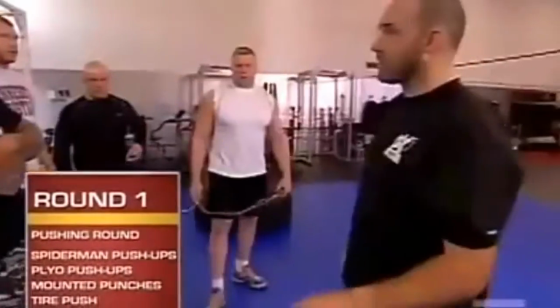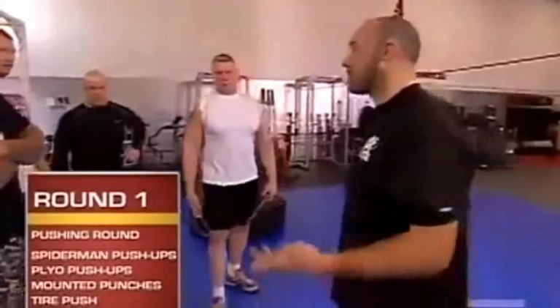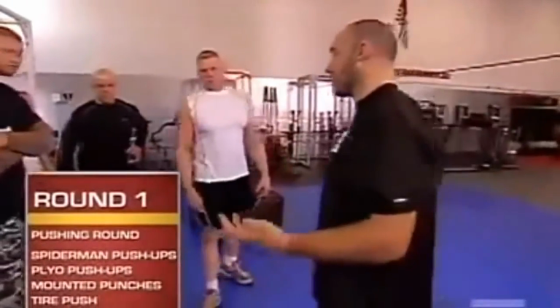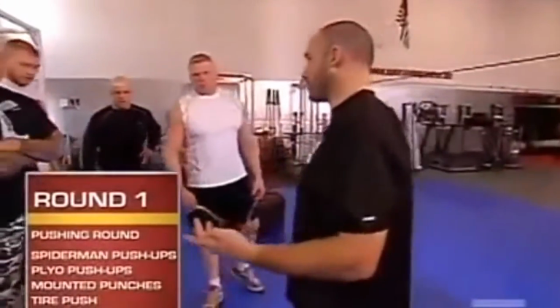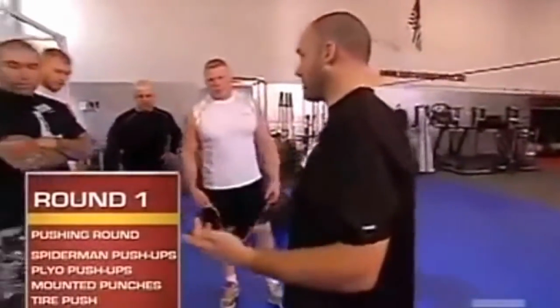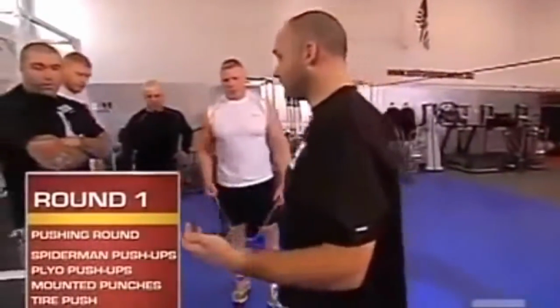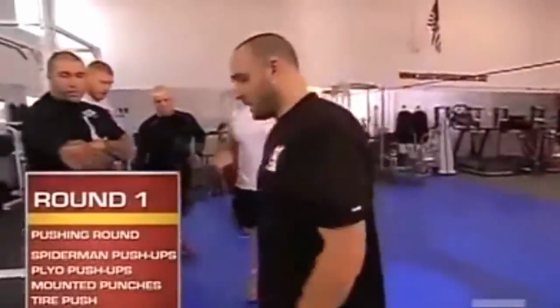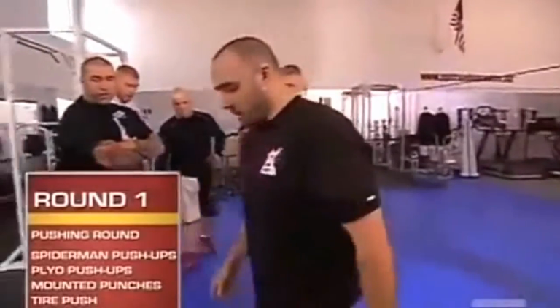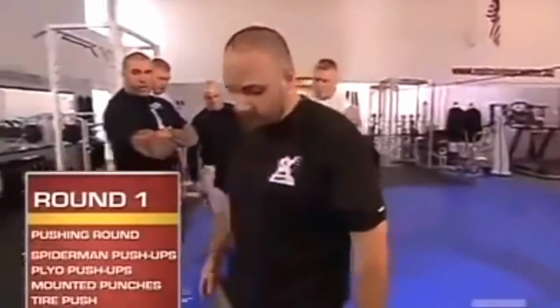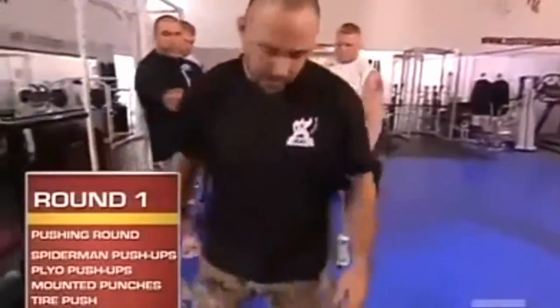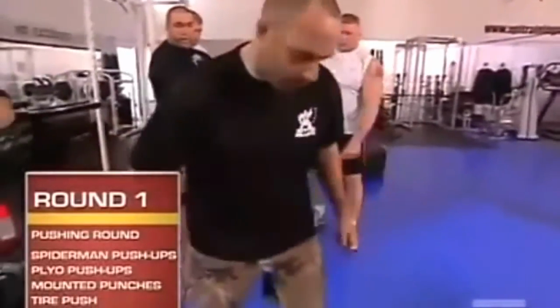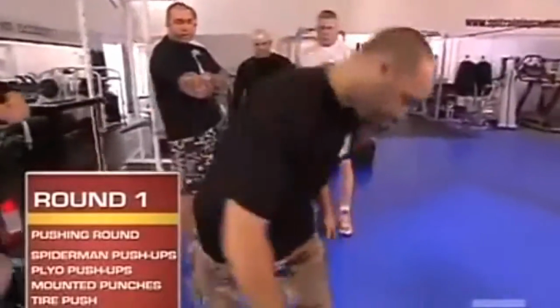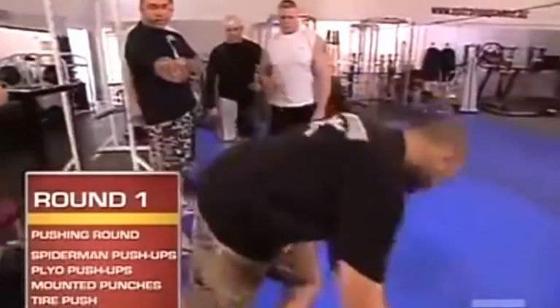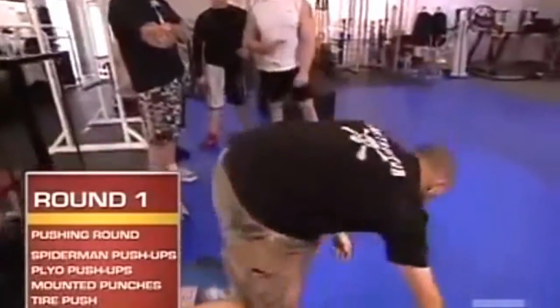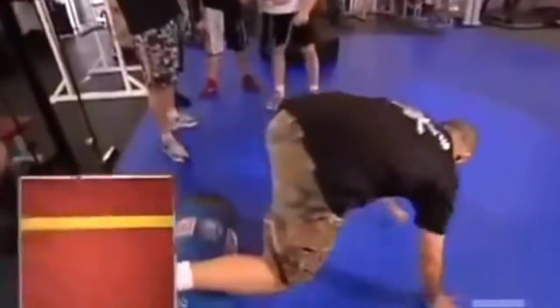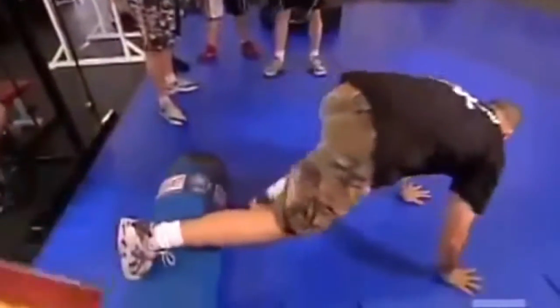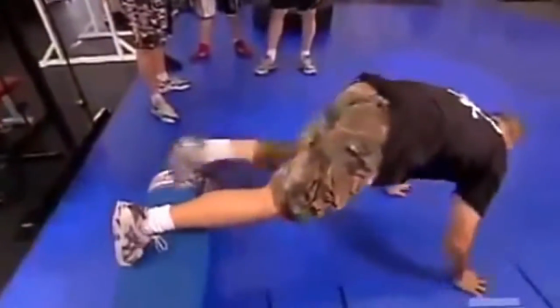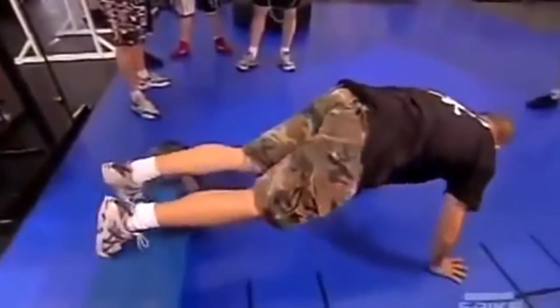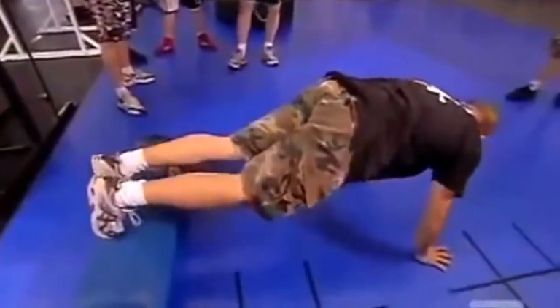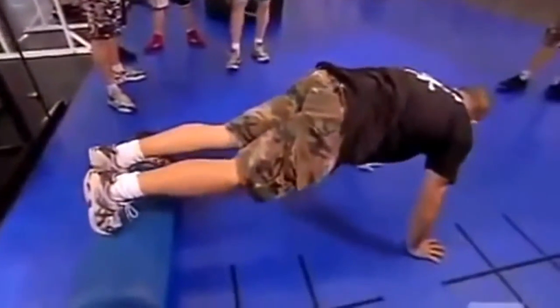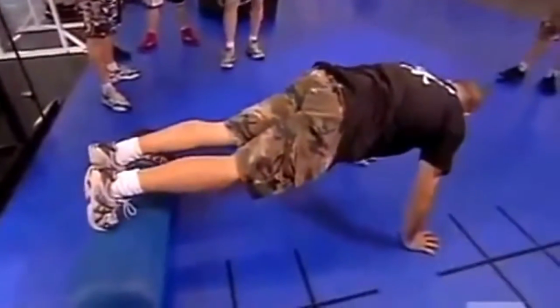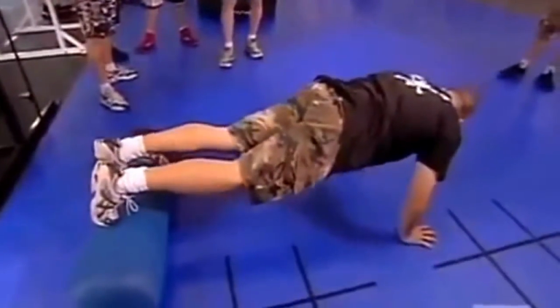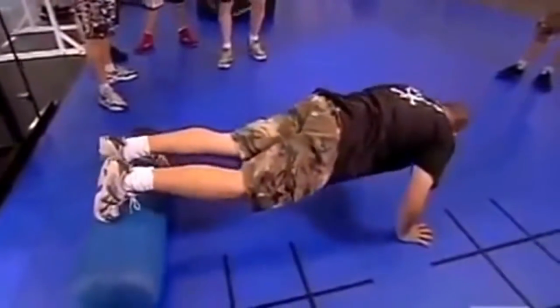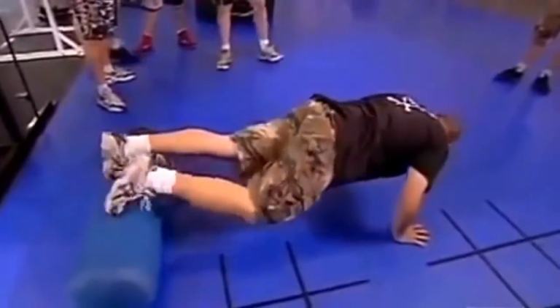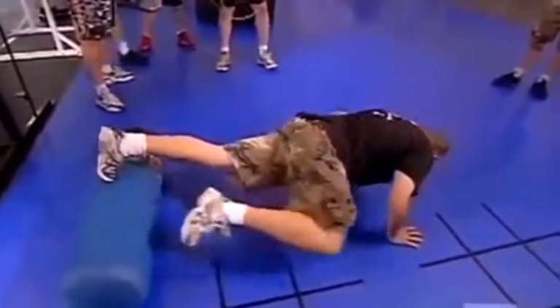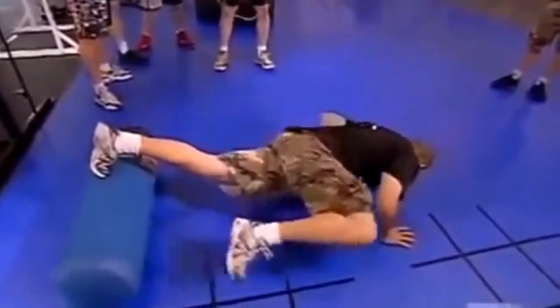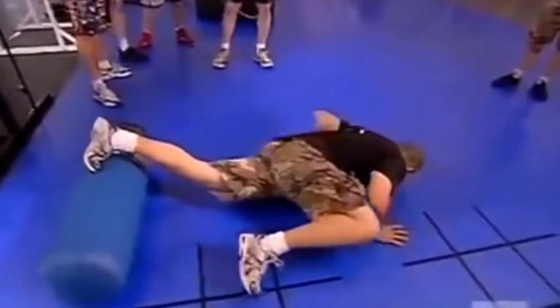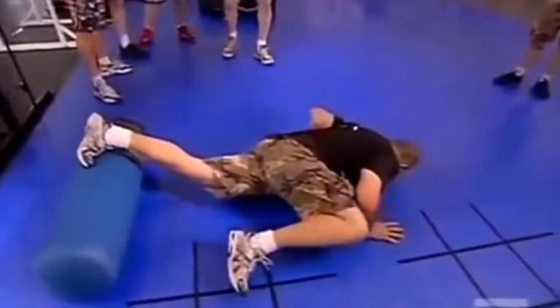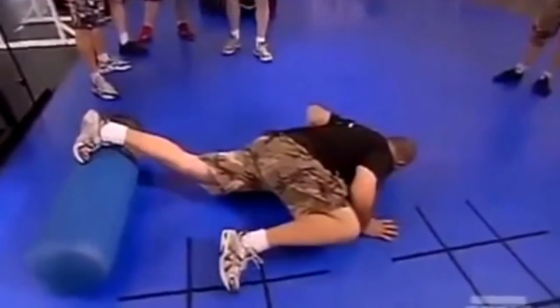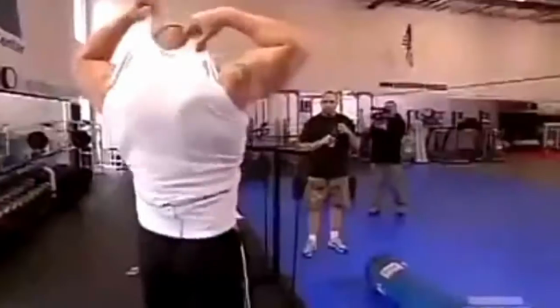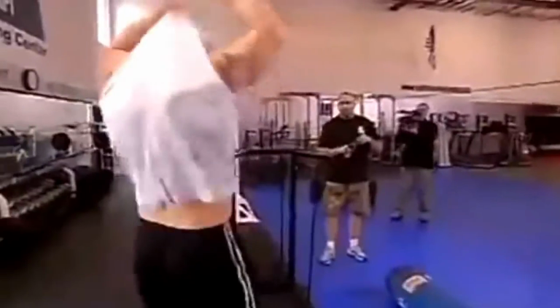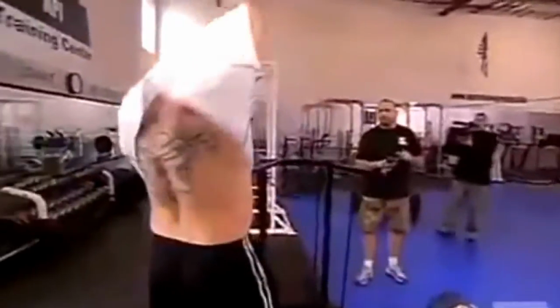First station is Spiderman push-ups. Your feet are going to be on the dummy up front, and as you go down towards the ground, the knee is going to come up towards you.